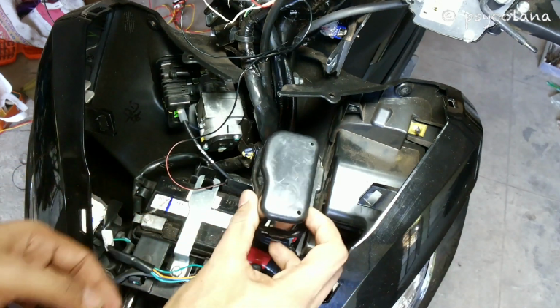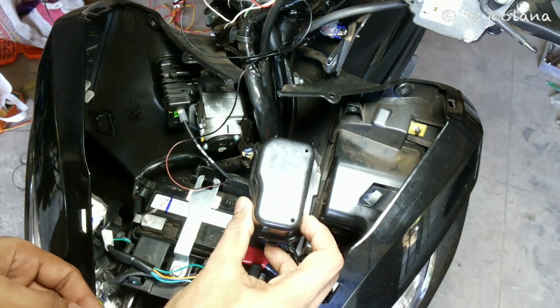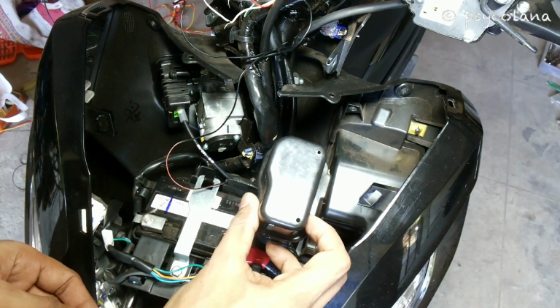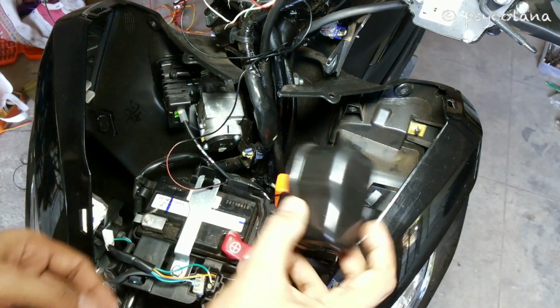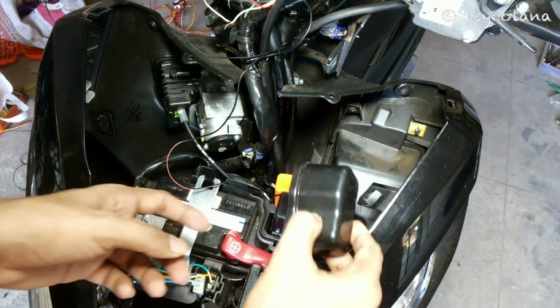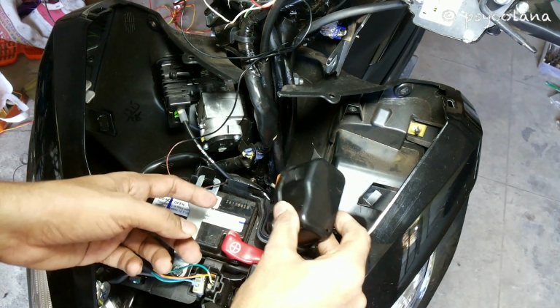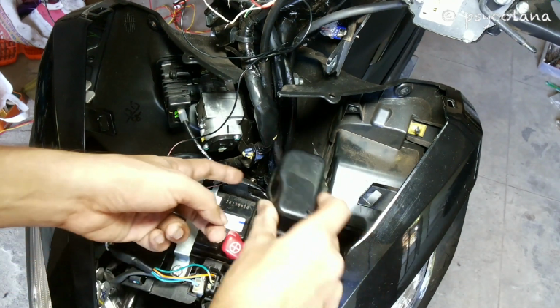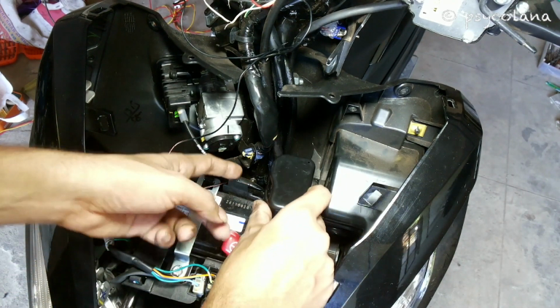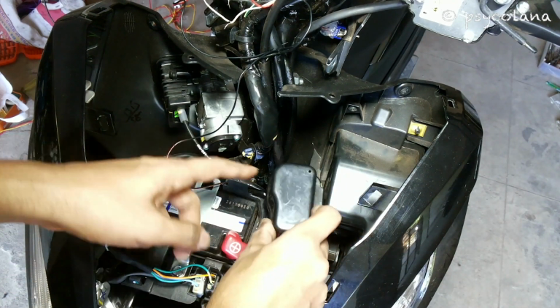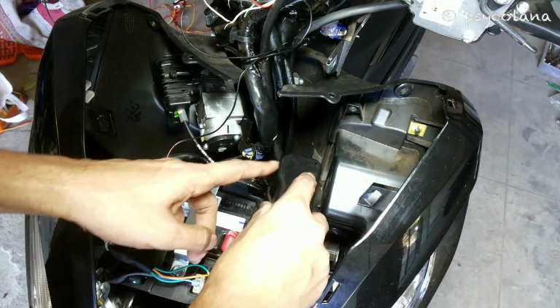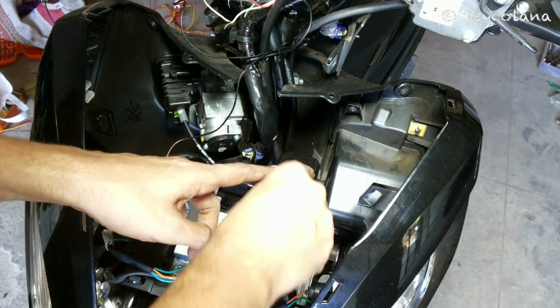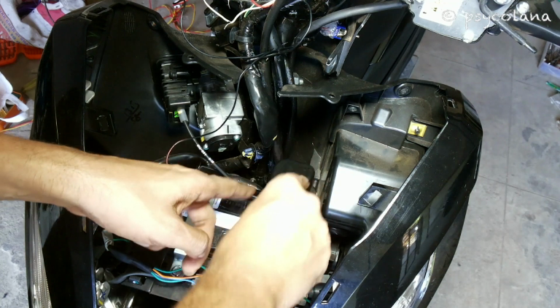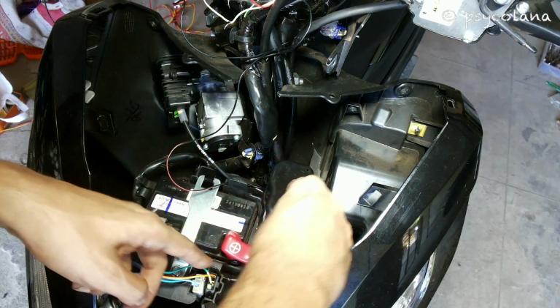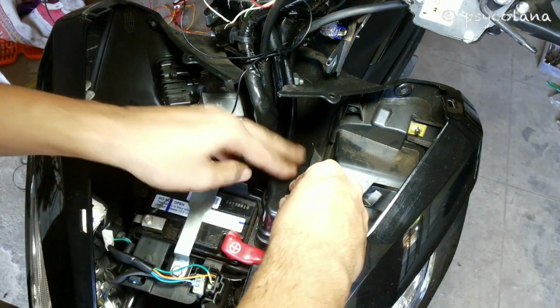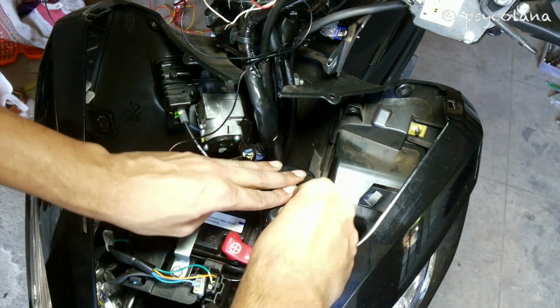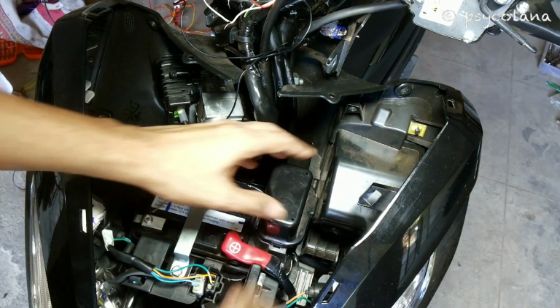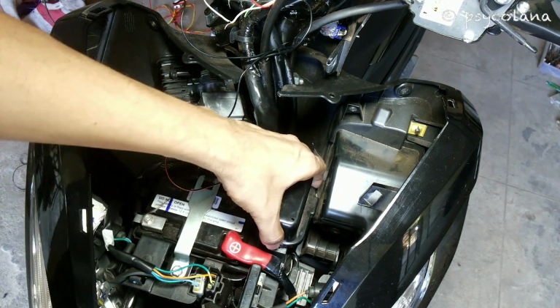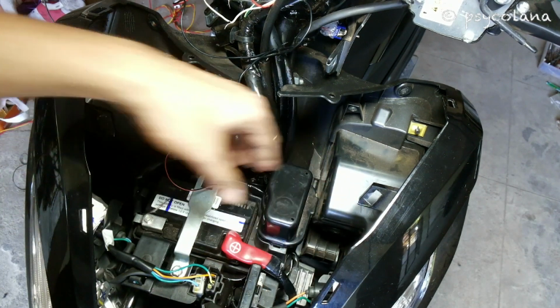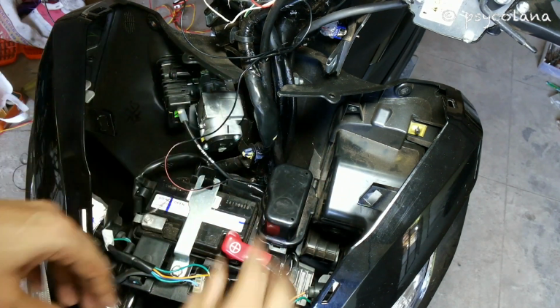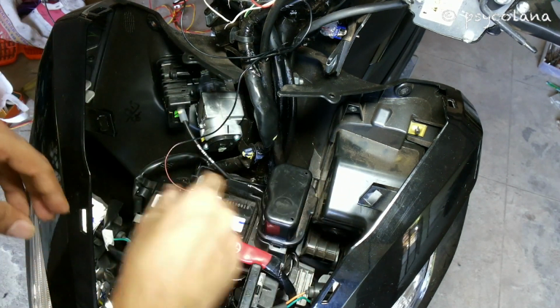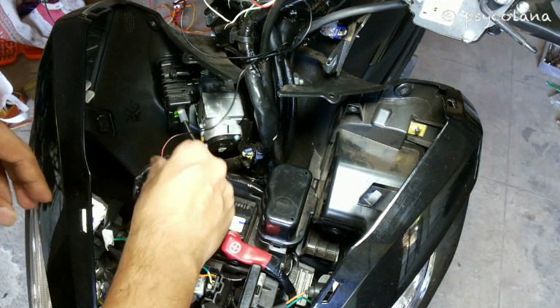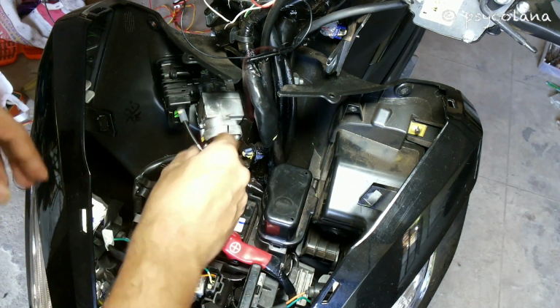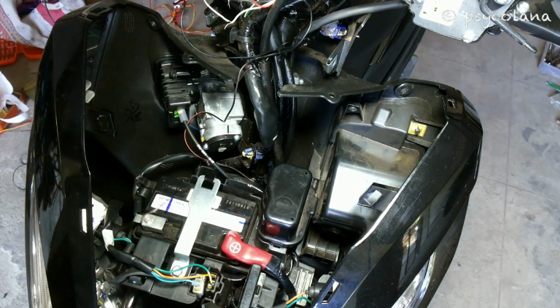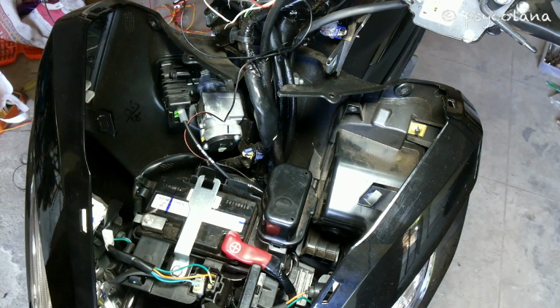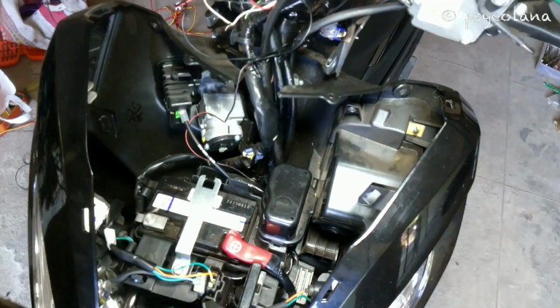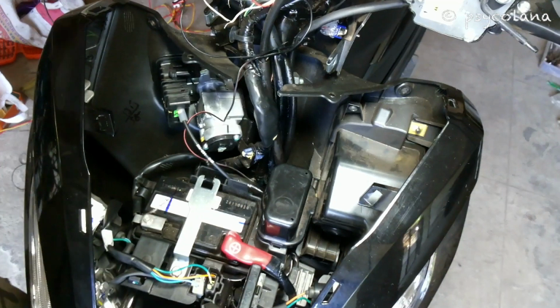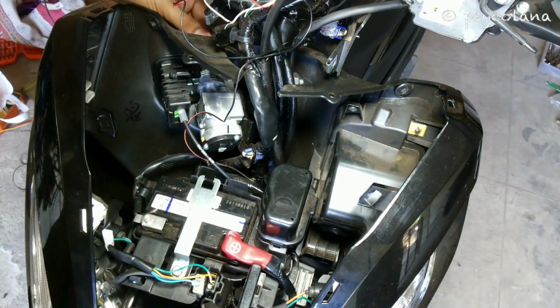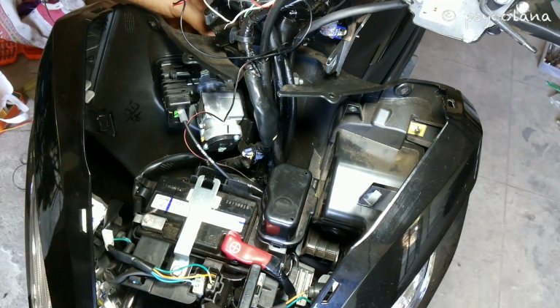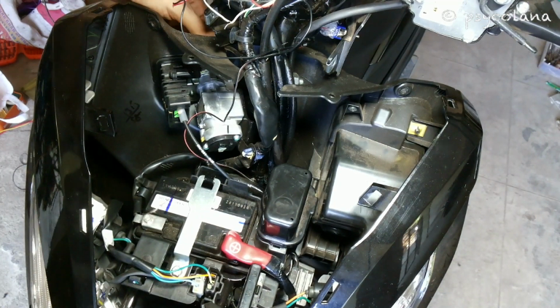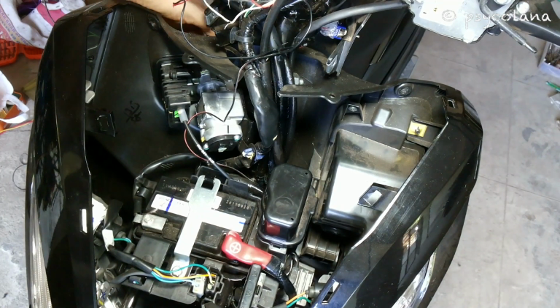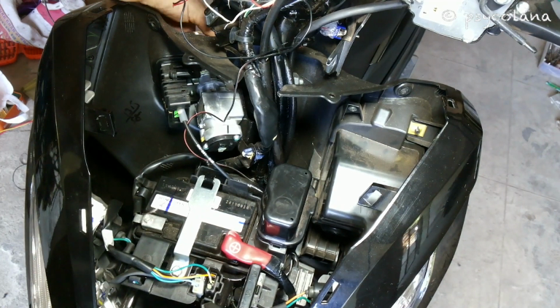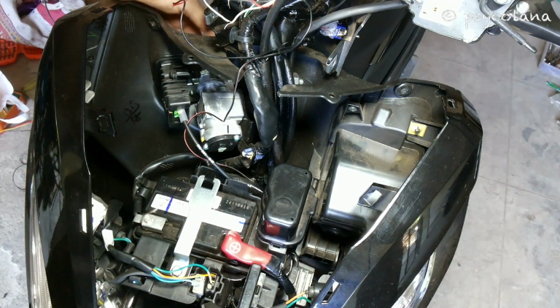Installation of the front center cover is the reverse of the removal. This will be all in the first part. In the second part I will cover installation of bar end lights, hazard setup, and switches. Please hit the bell icon, subscribe, like, and share. Ride safe guys.